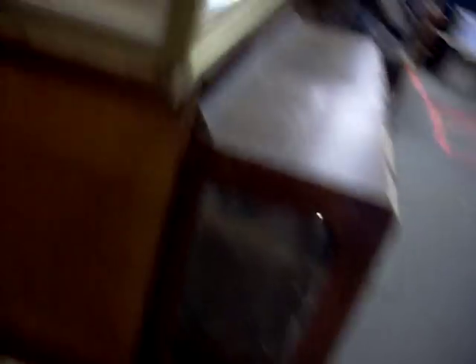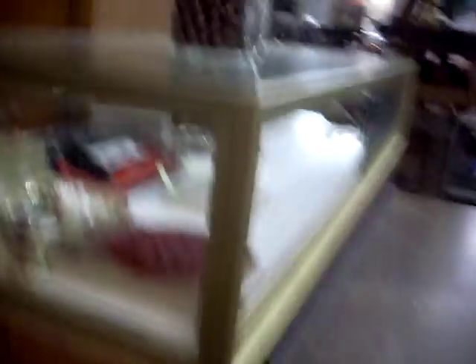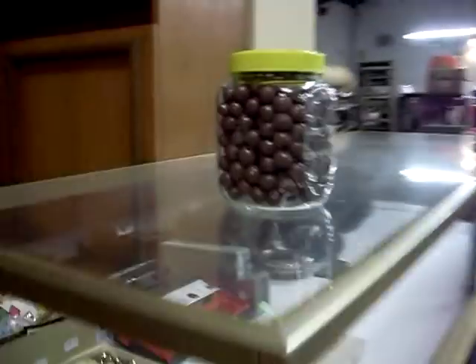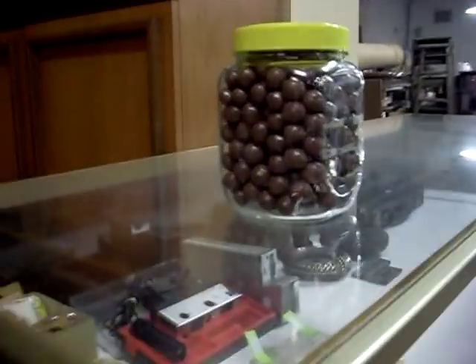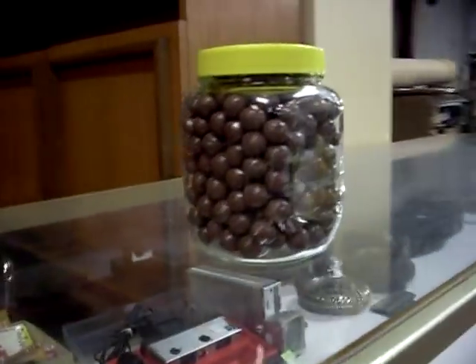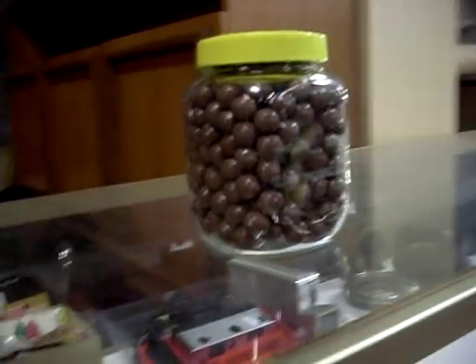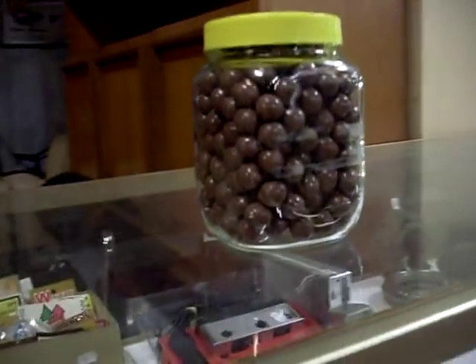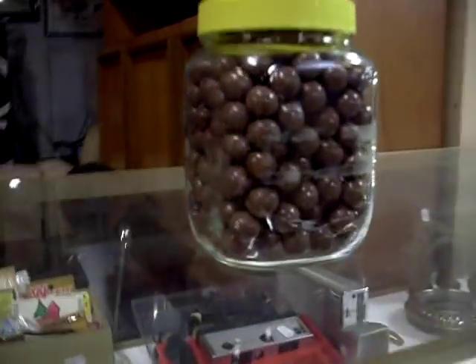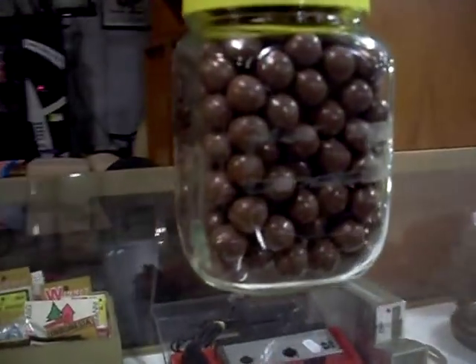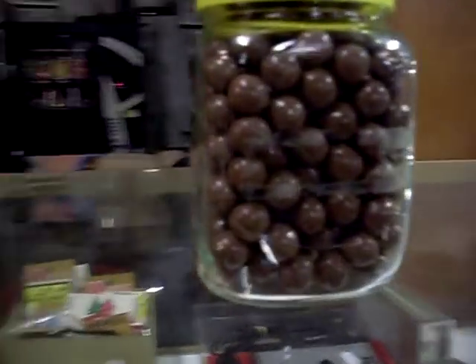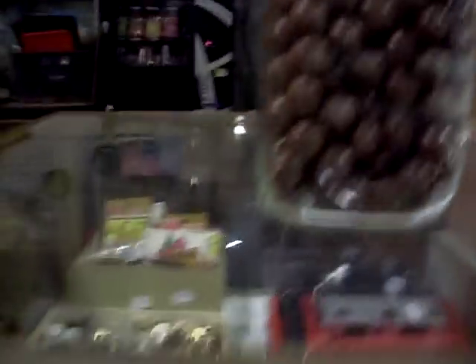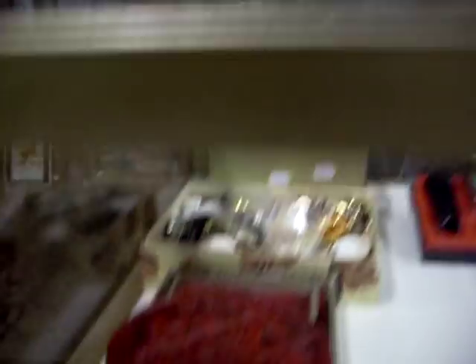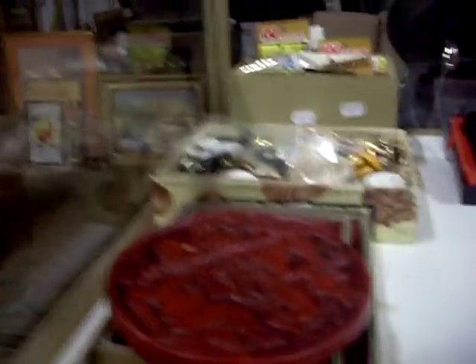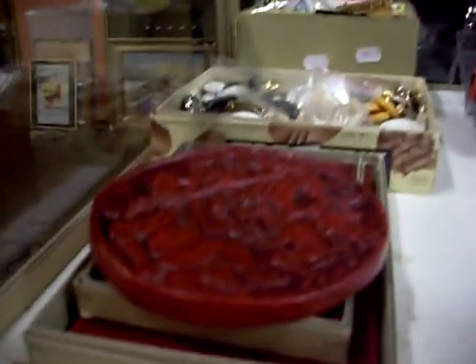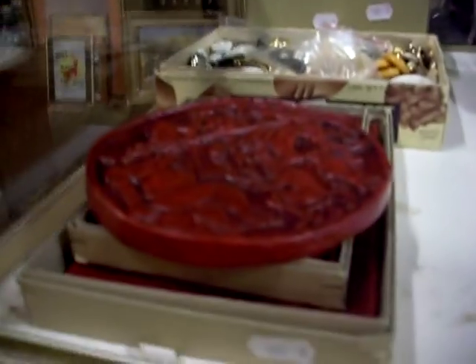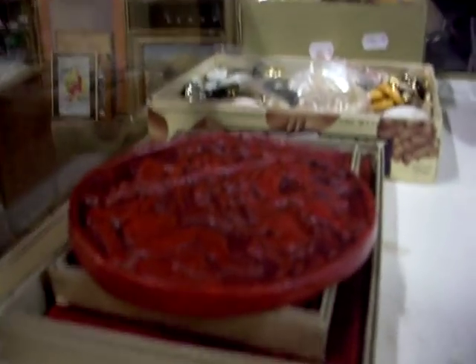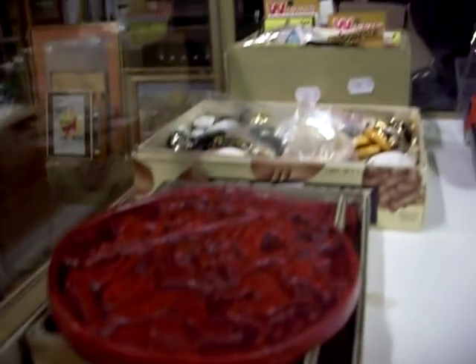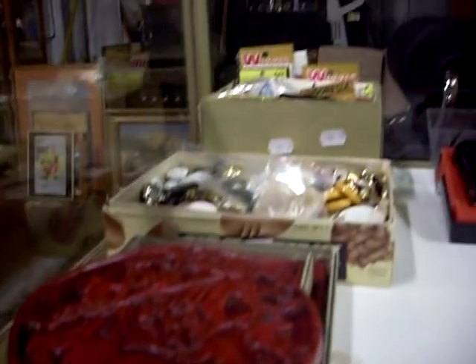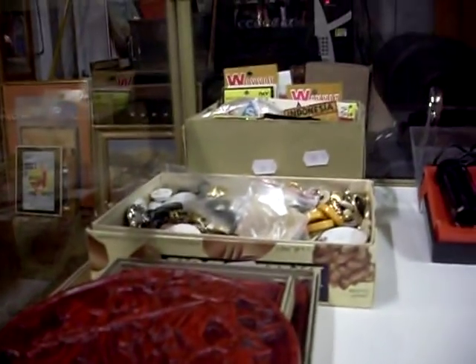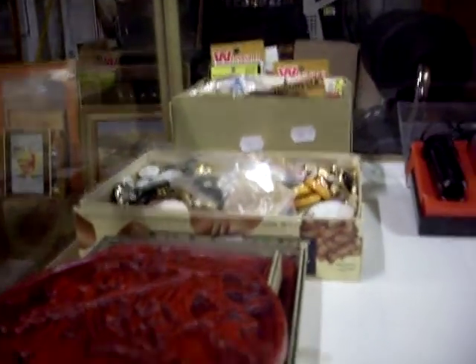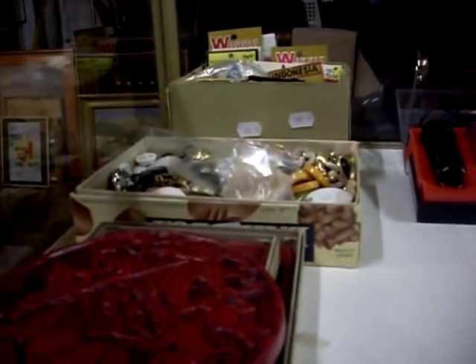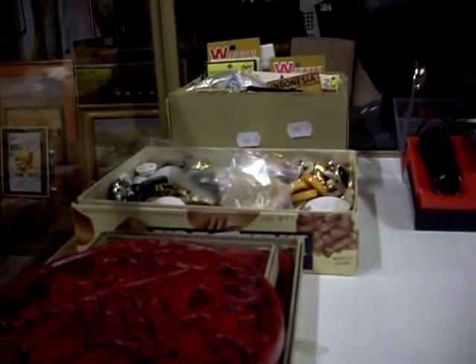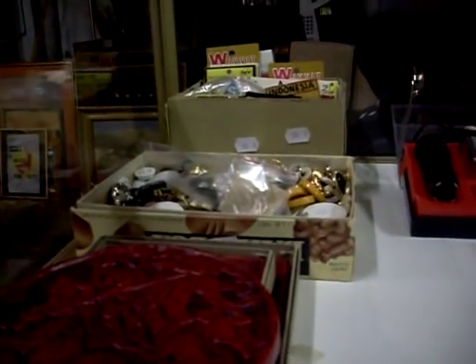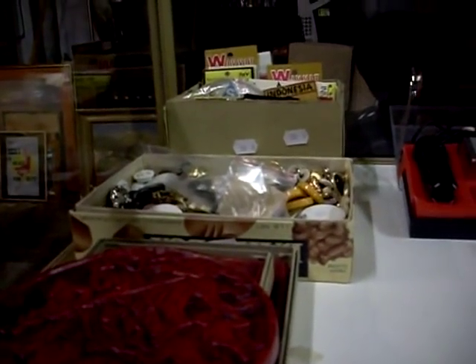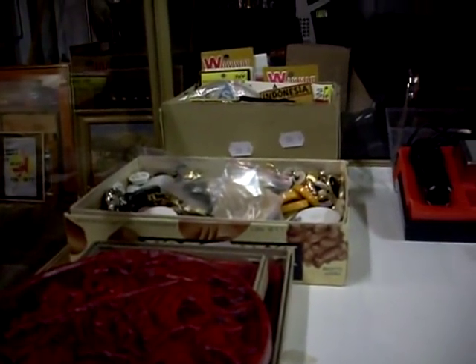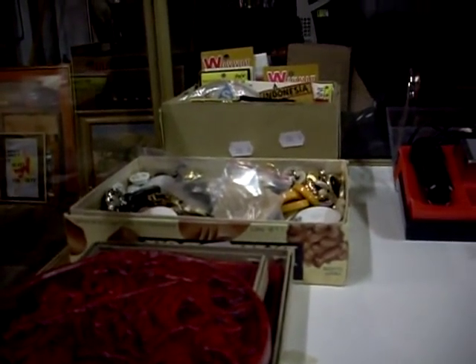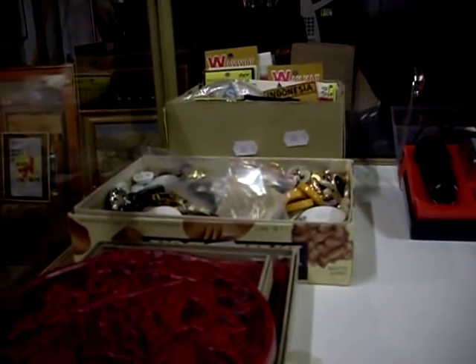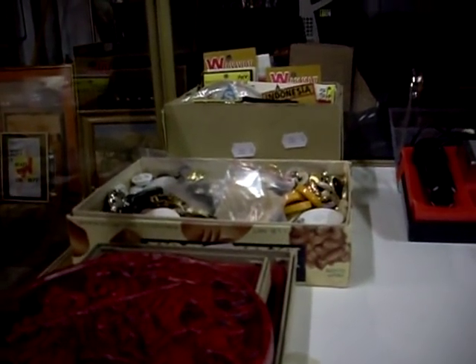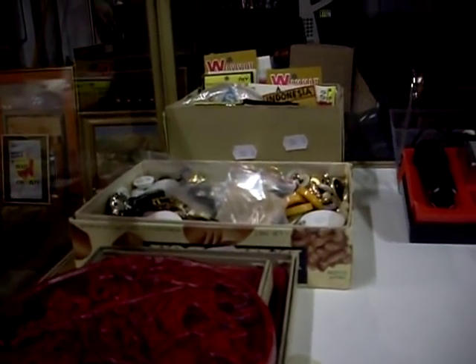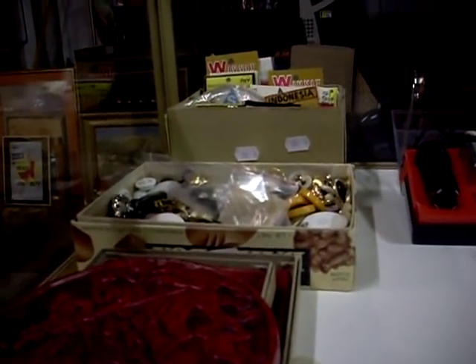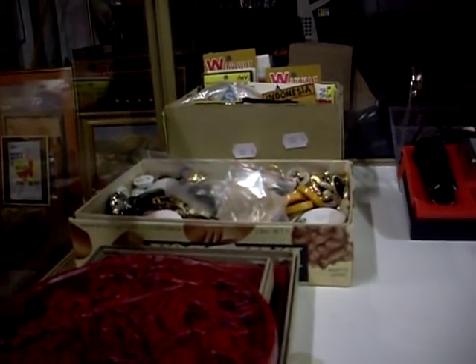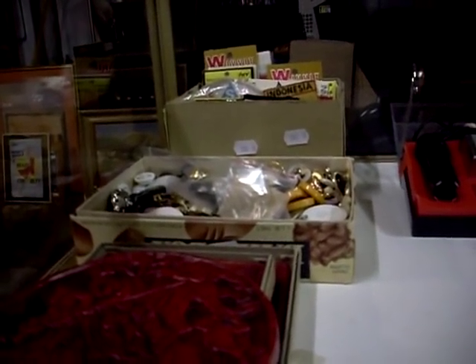That's my jar of Maltesers — they are not for sale. They won't be there tomorrow because they'll be coming home with me tonight.